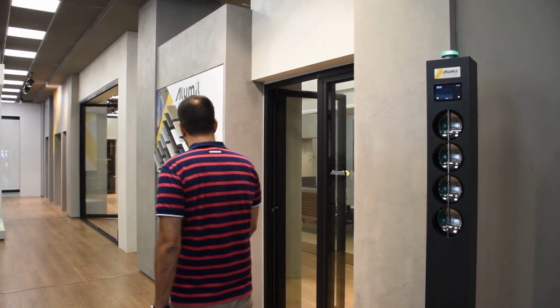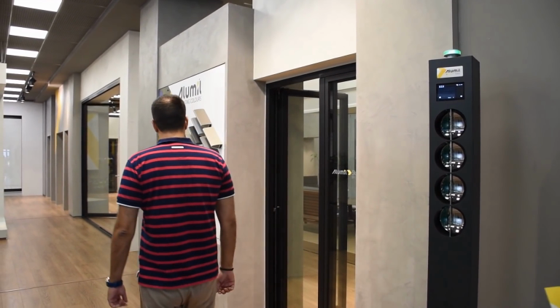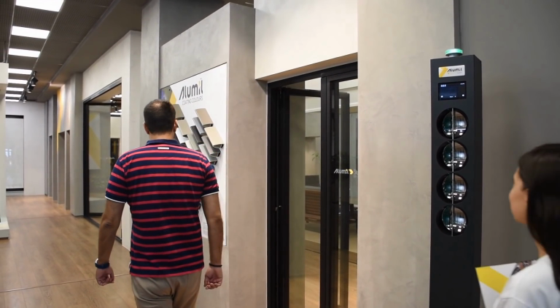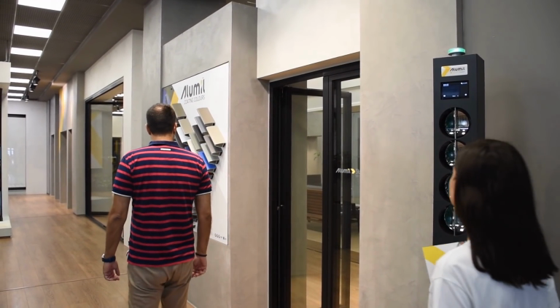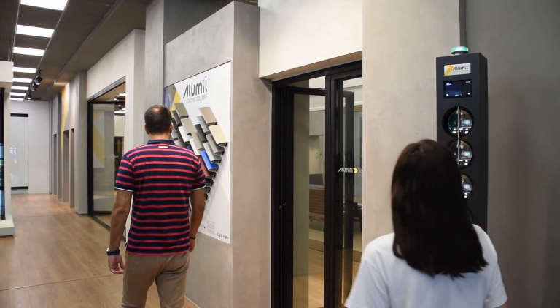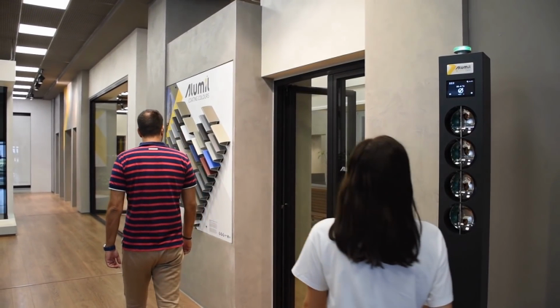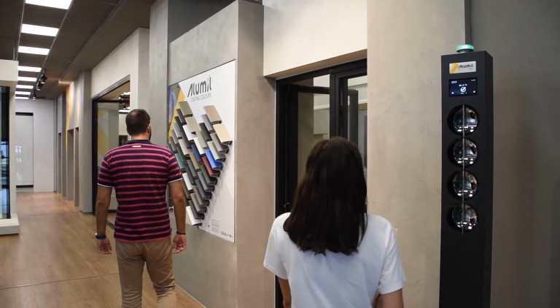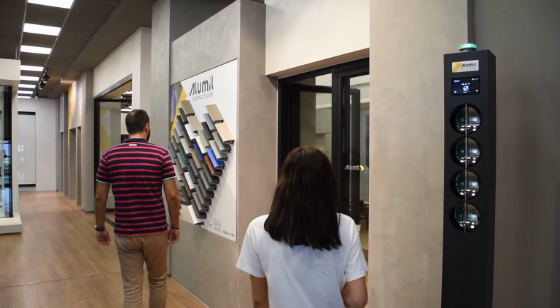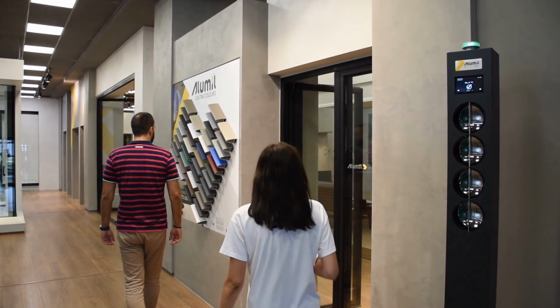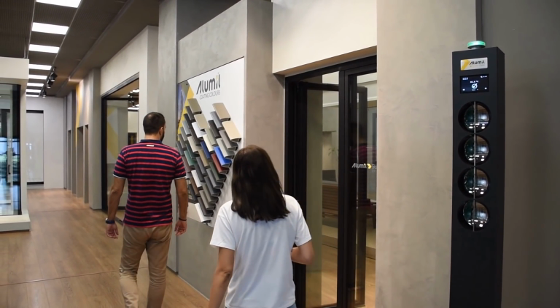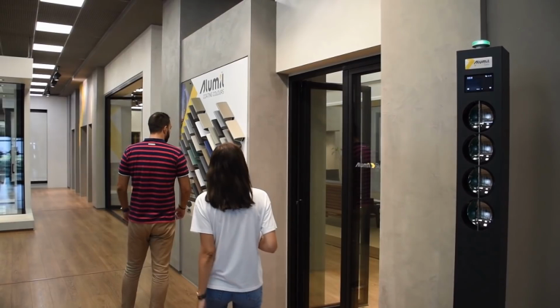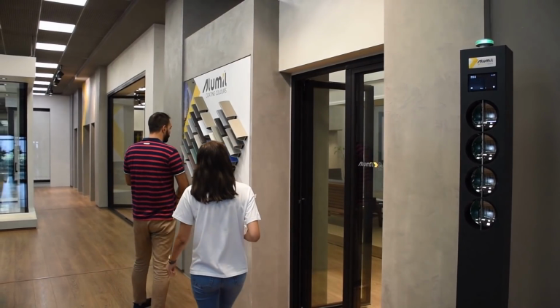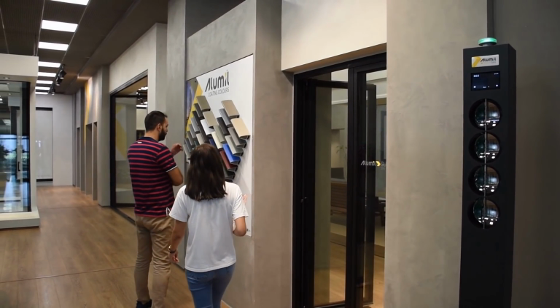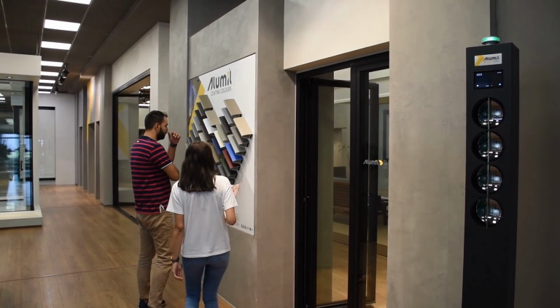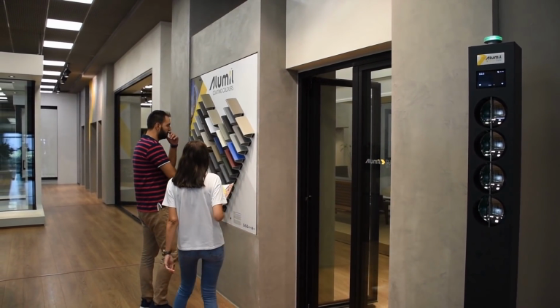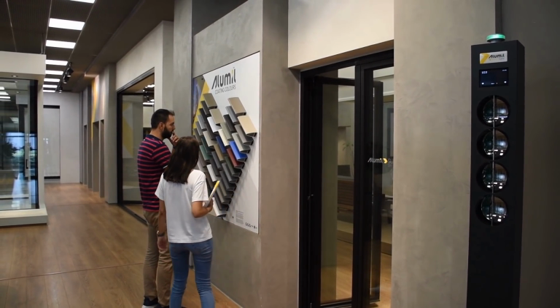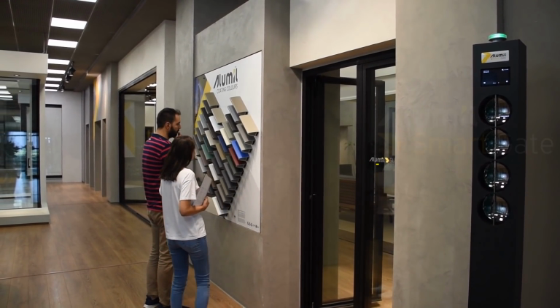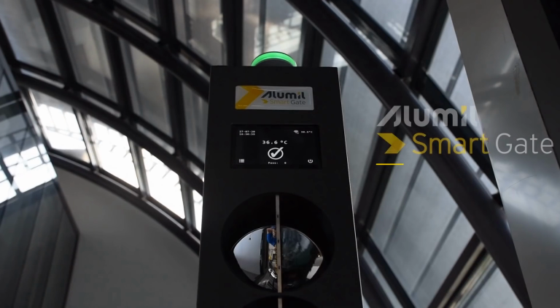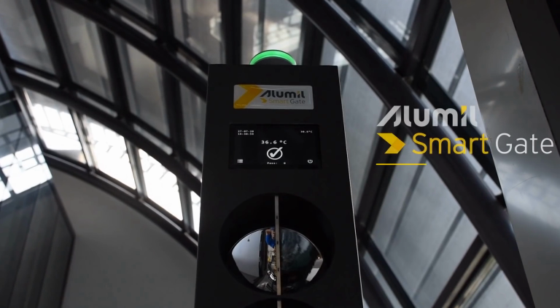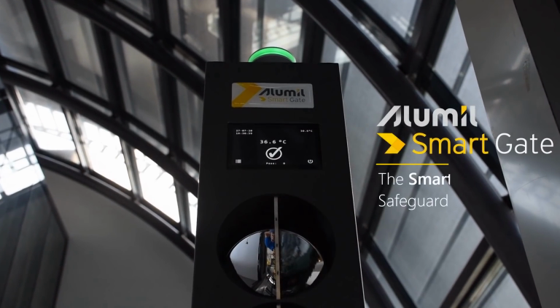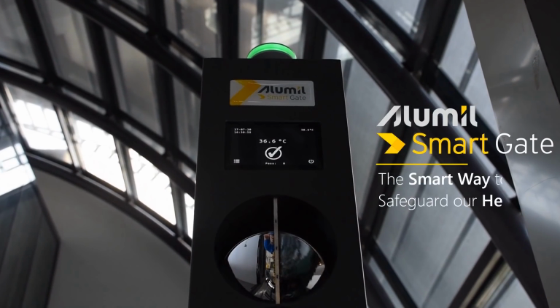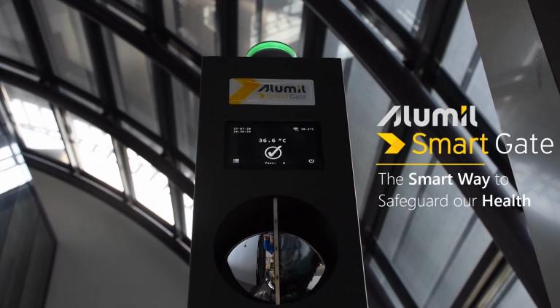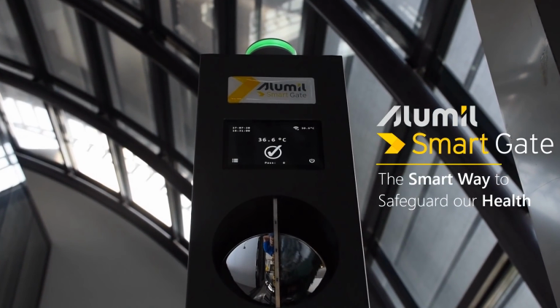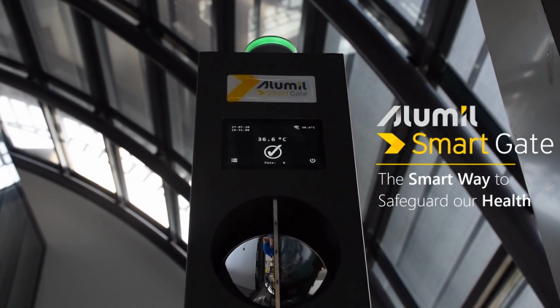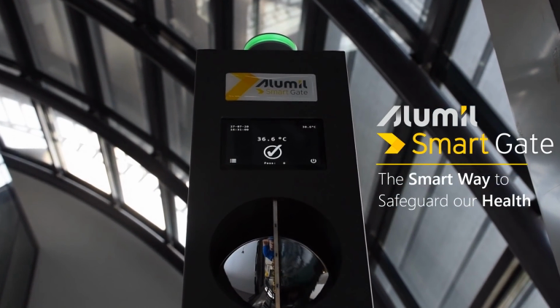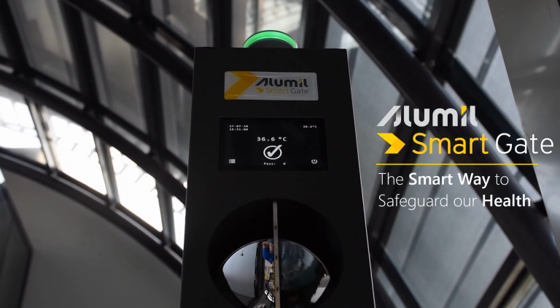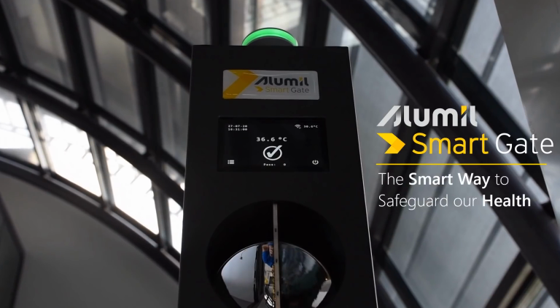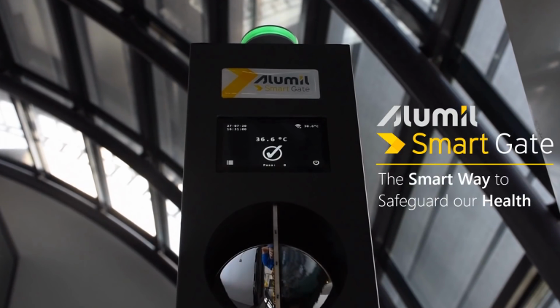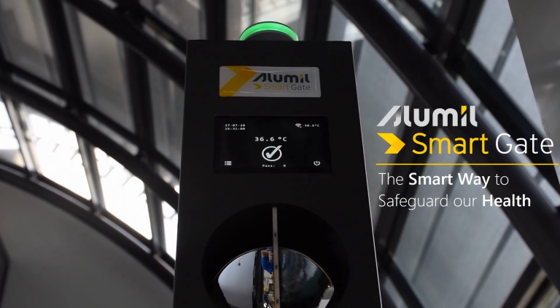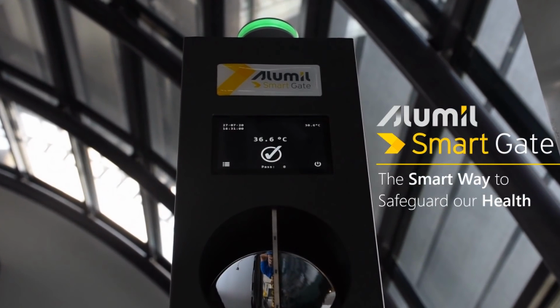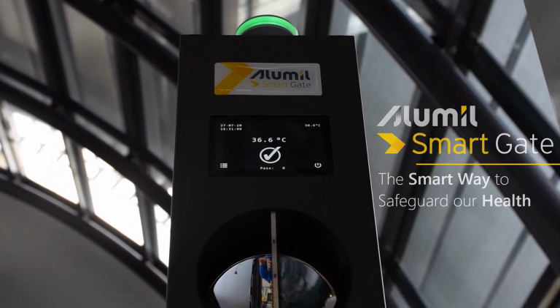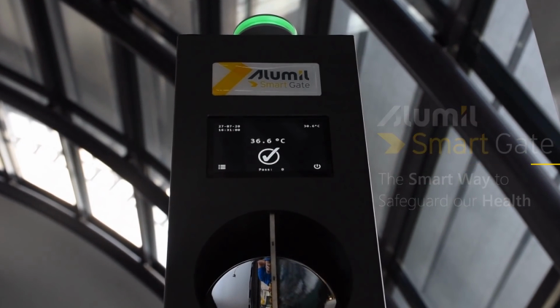Smart Gate is the perfect choice for contactless, fast and highly accurate temperature measurement. Alumil Smart Gate — the smart way to safeguard our health.